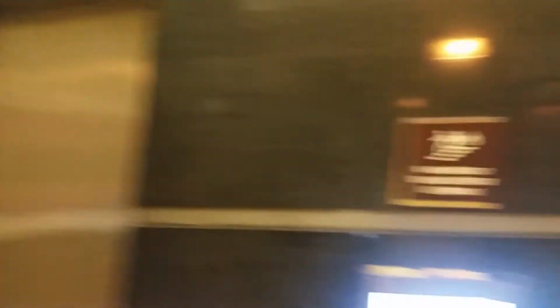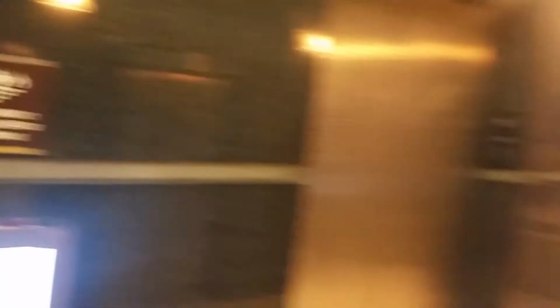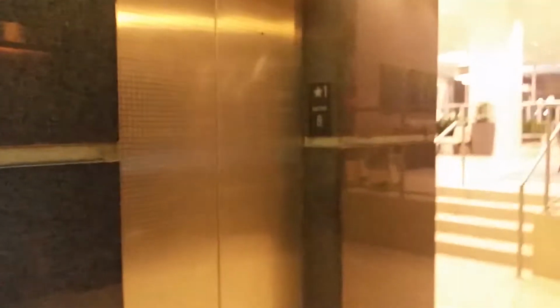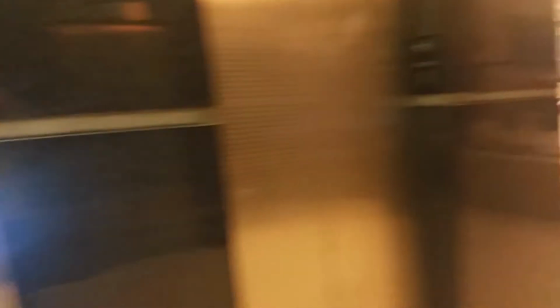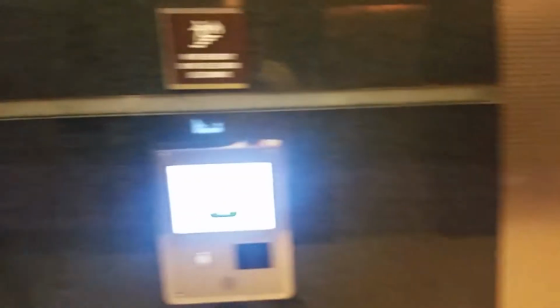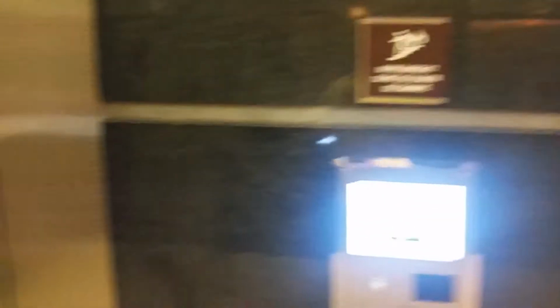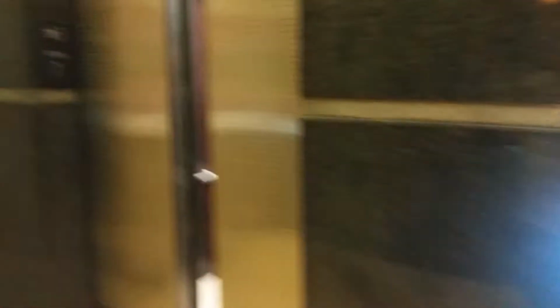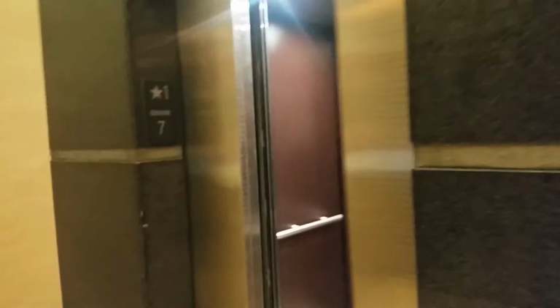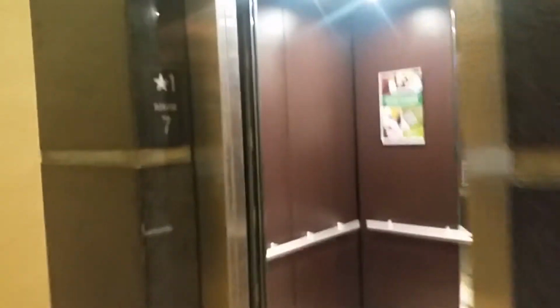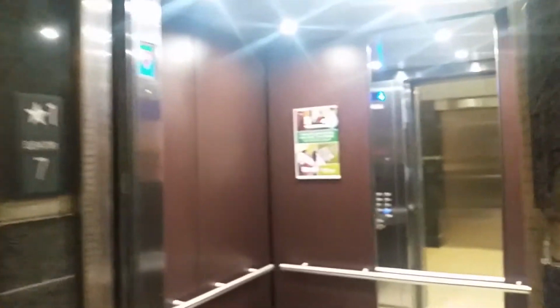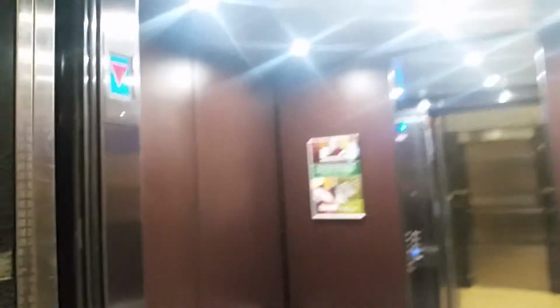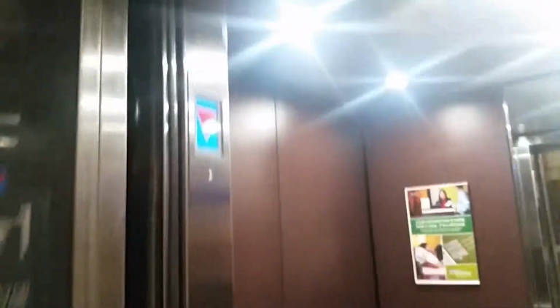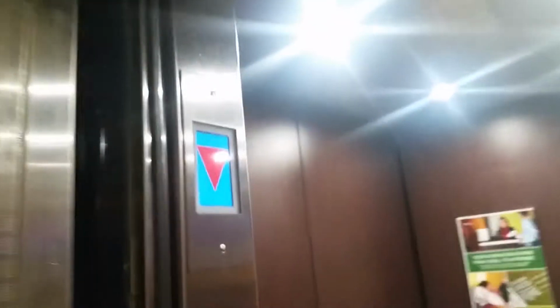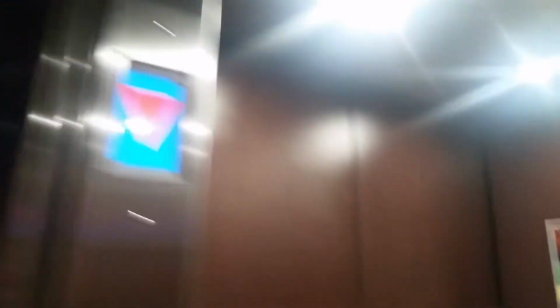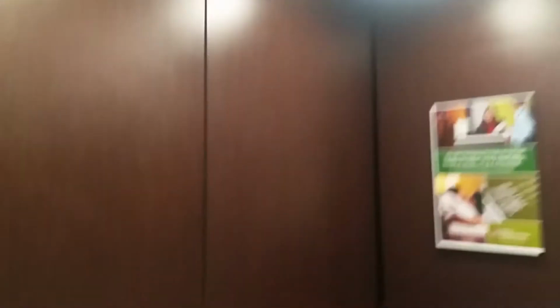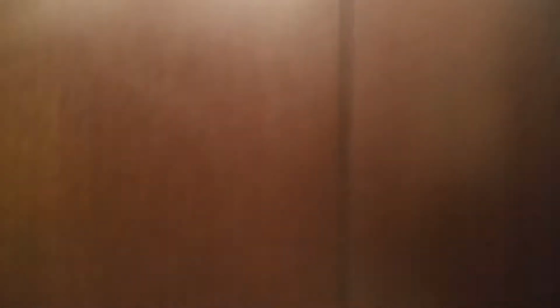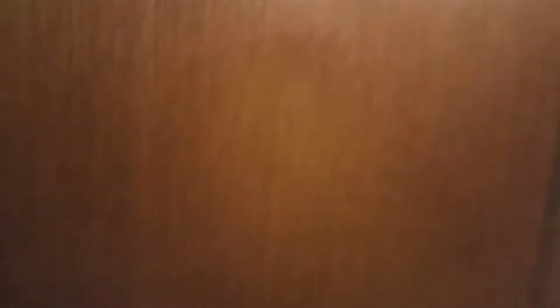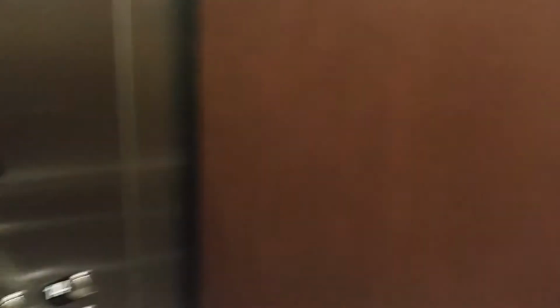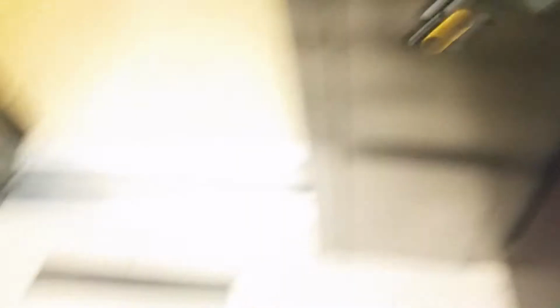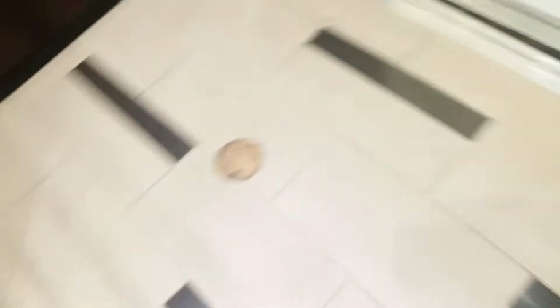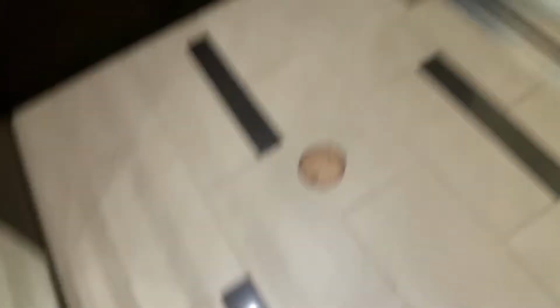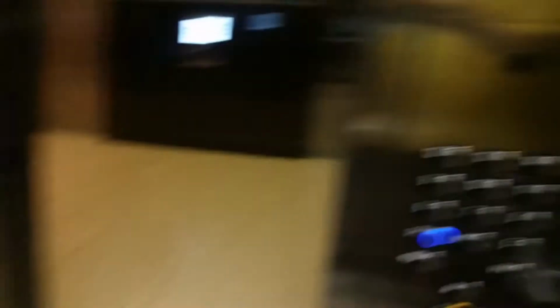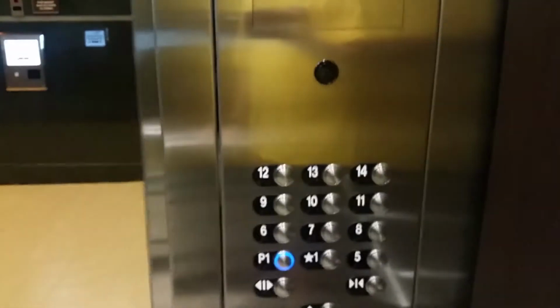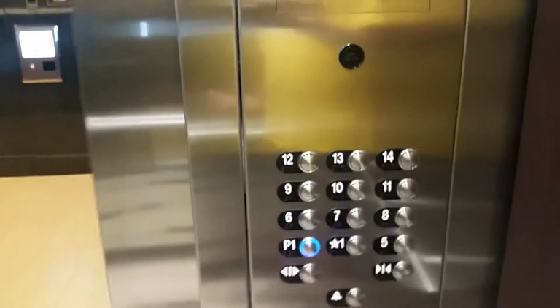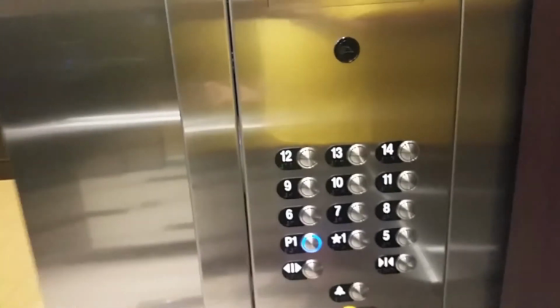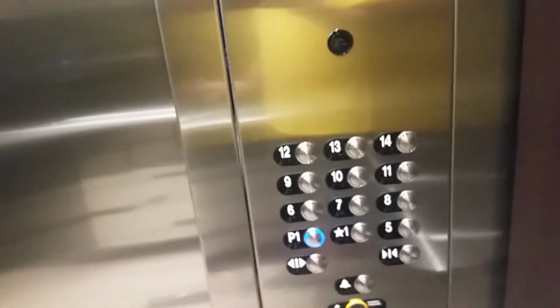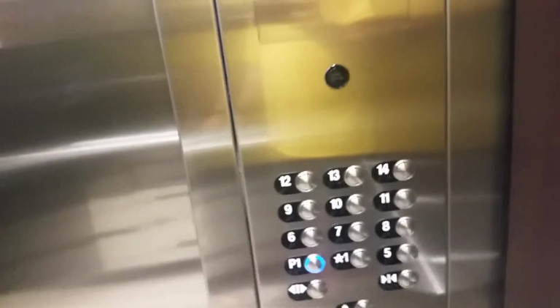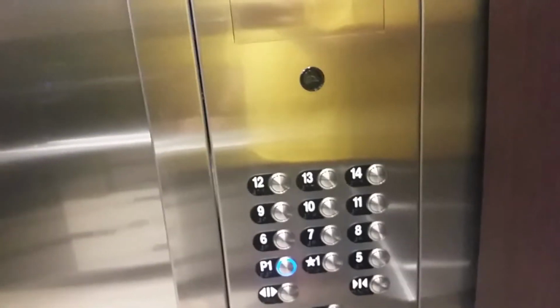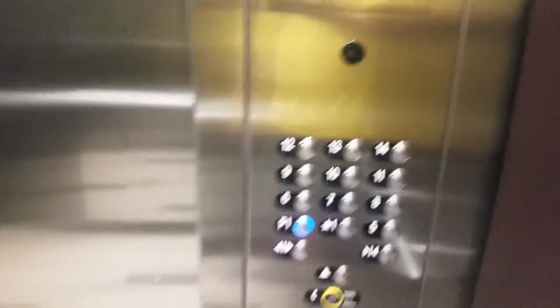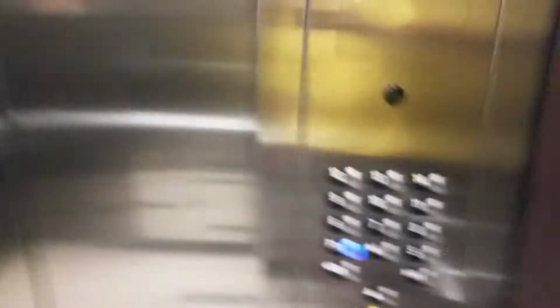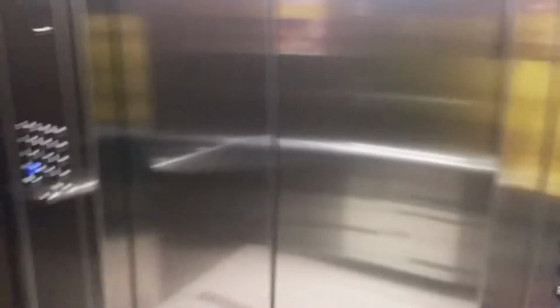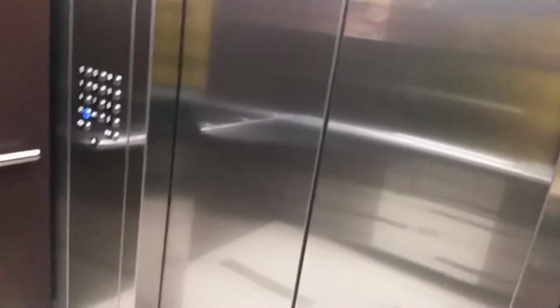Elevator 7 and 8 are the ones I've usually taken while I've stayed here at this hotel. Here it is — it's going down. Nice floor in the cab. You can see the P1 button has already been lit as we pressed it earlier.